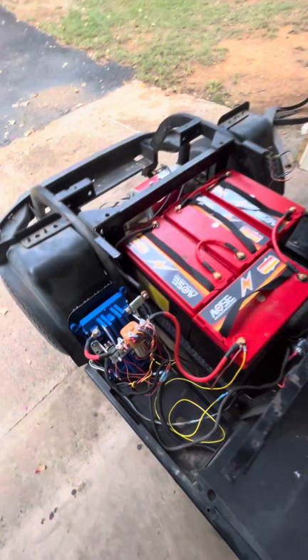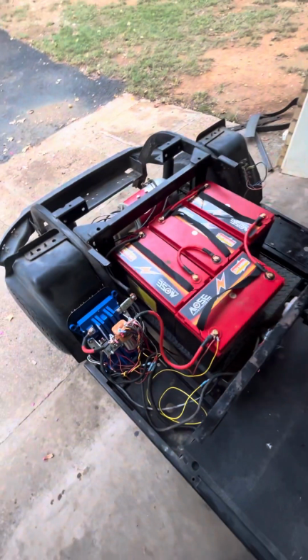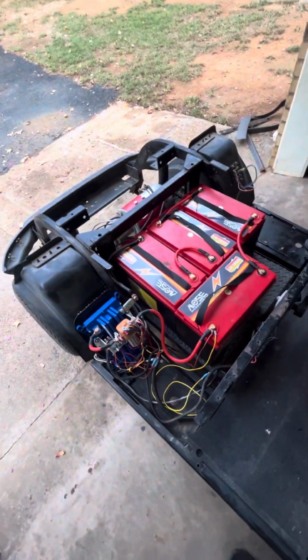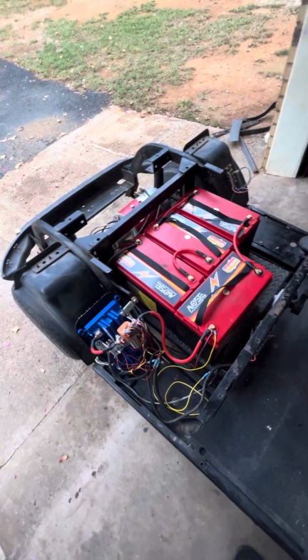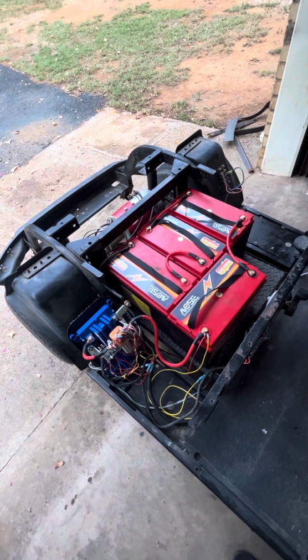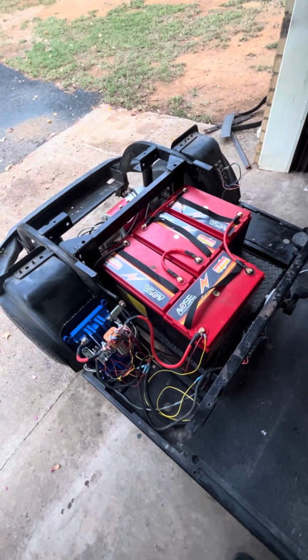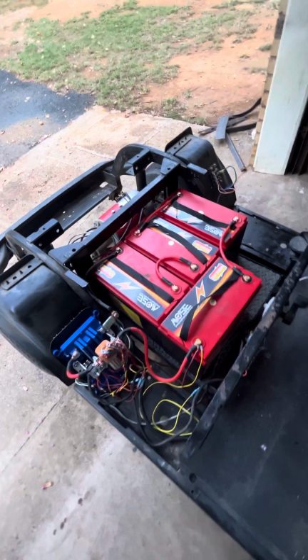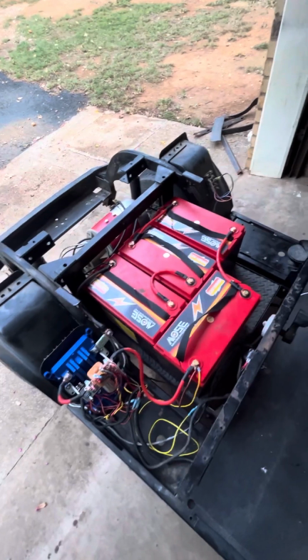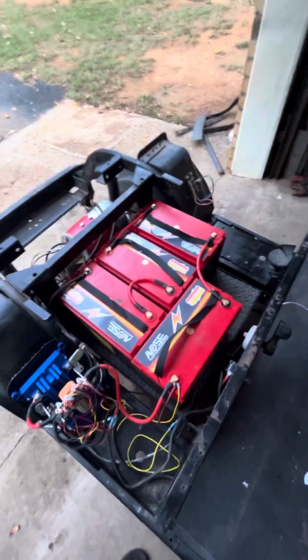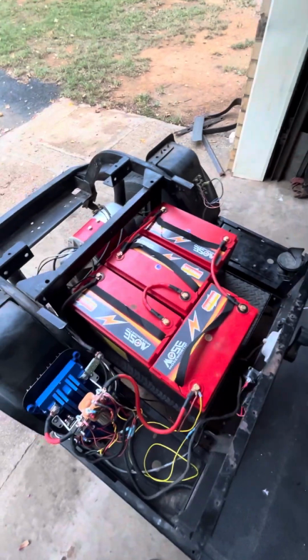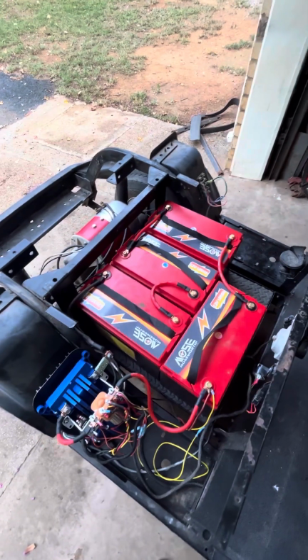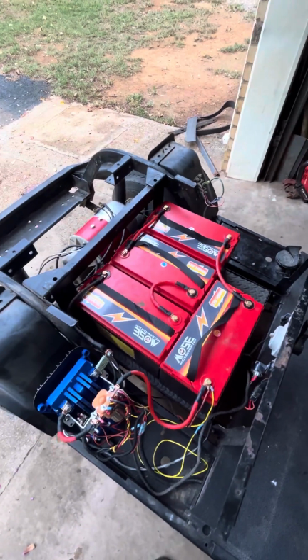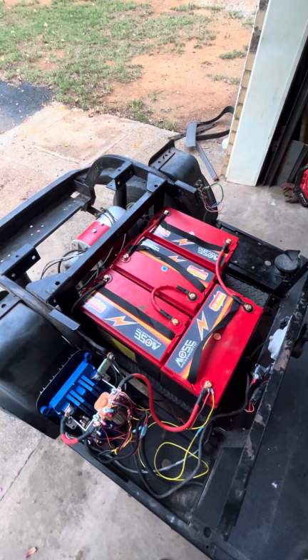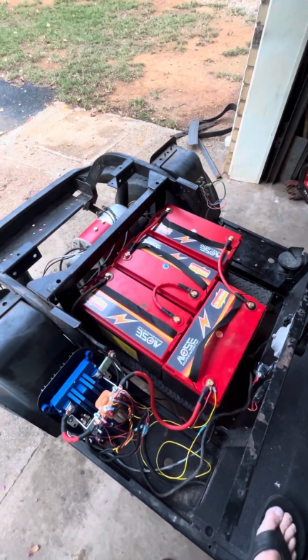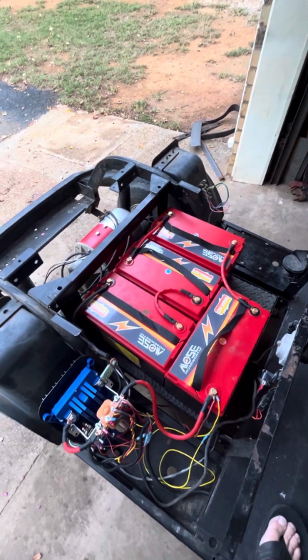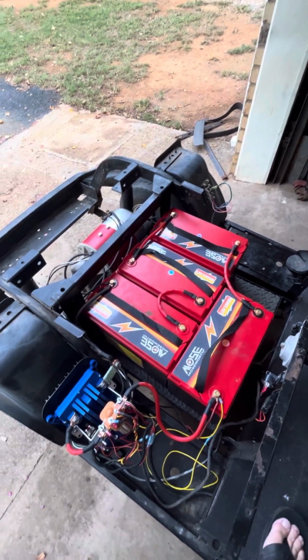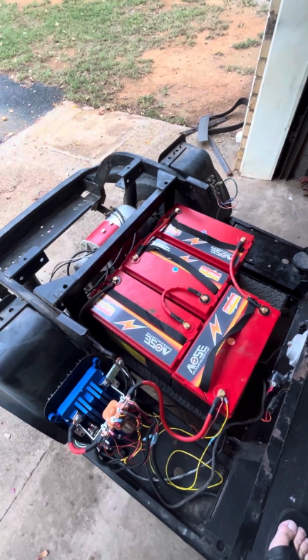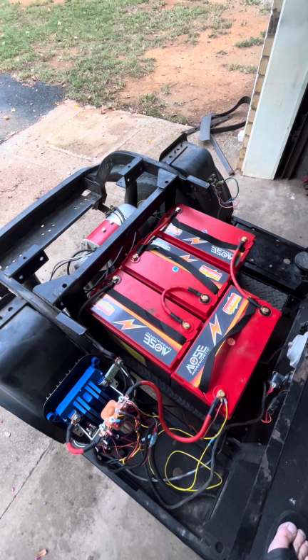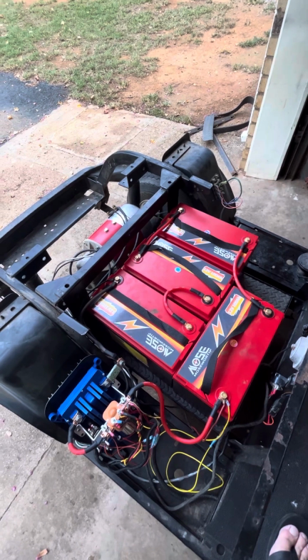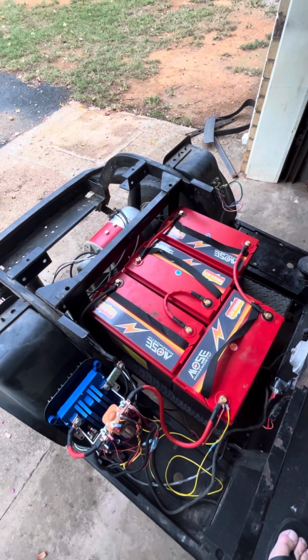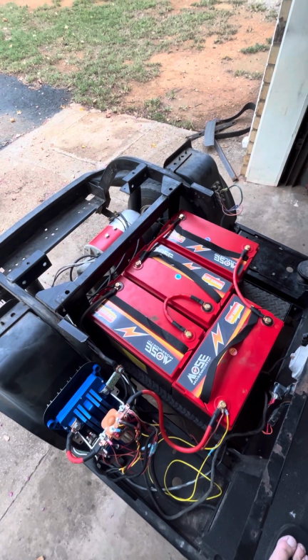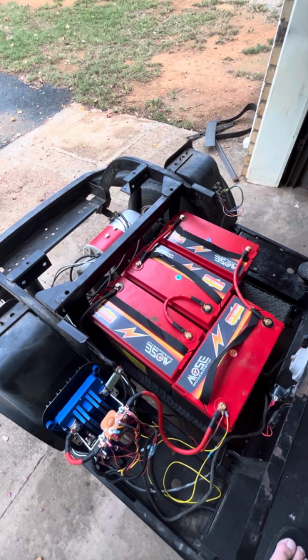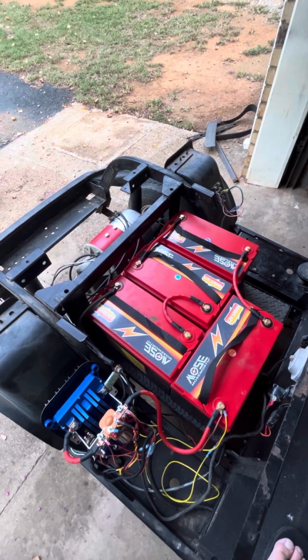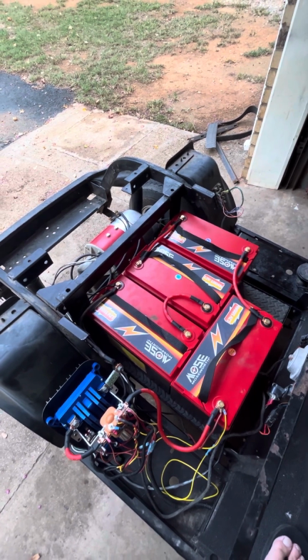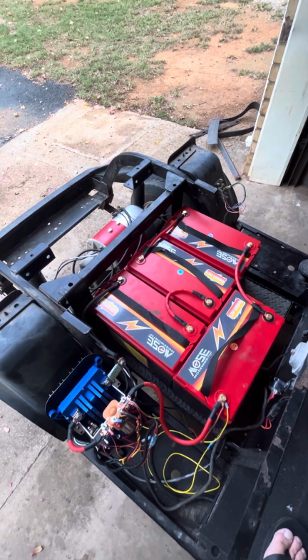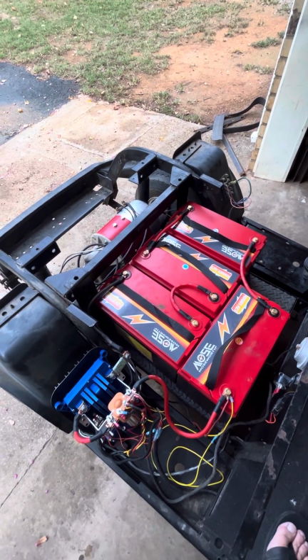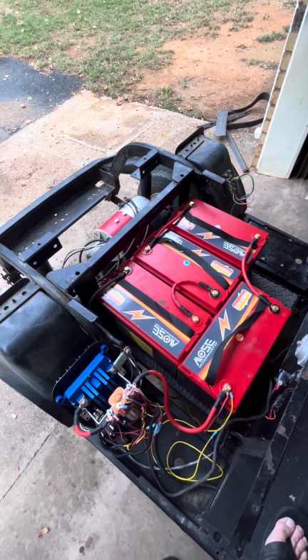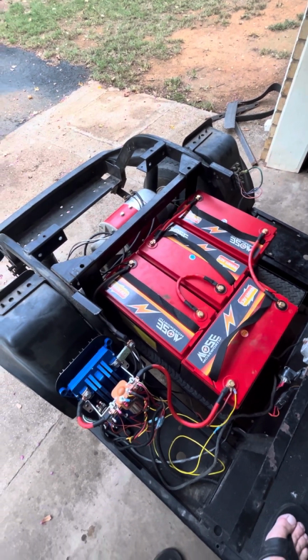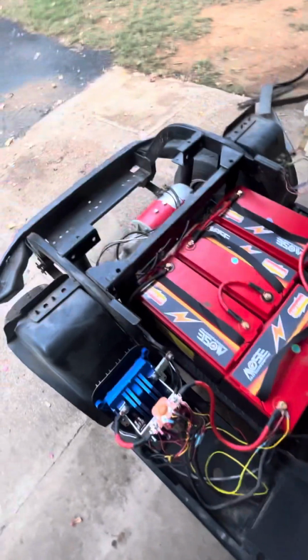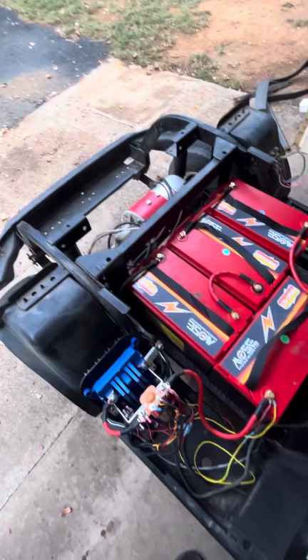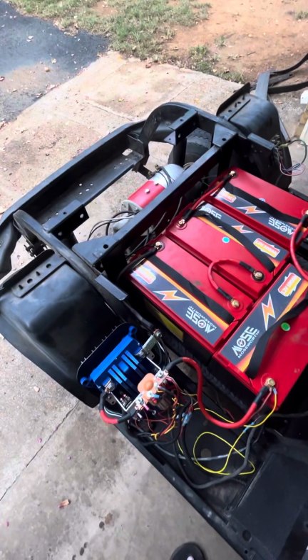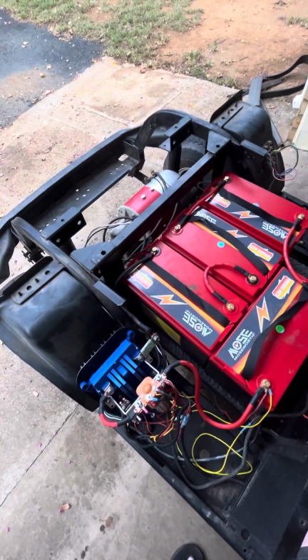I've used these batteries on 36 volt carts and they work out great. The carts get a lot more torque, even with a stock motor and controller.